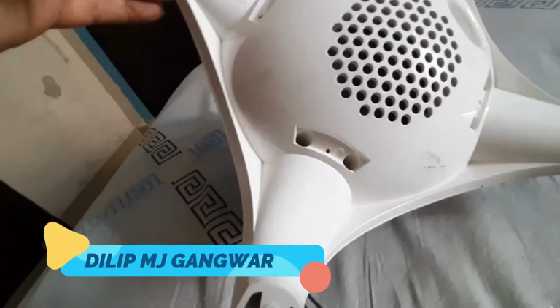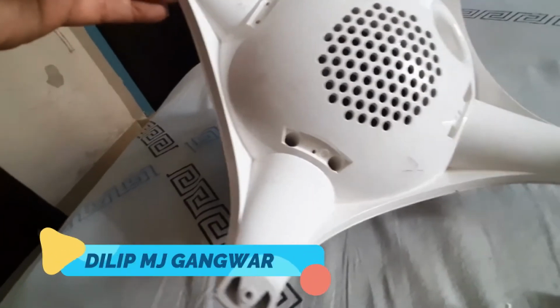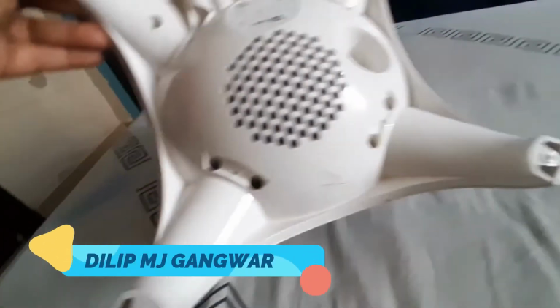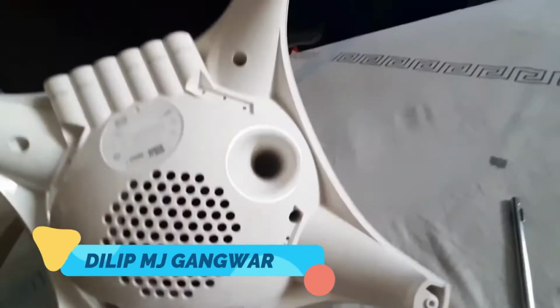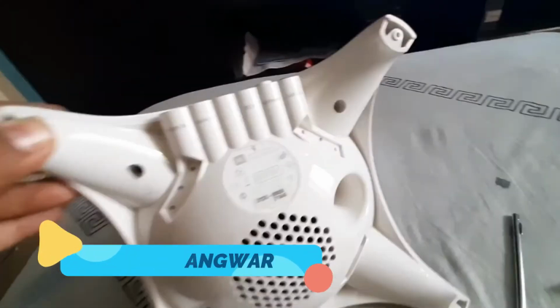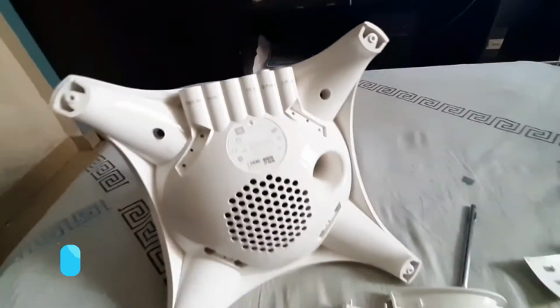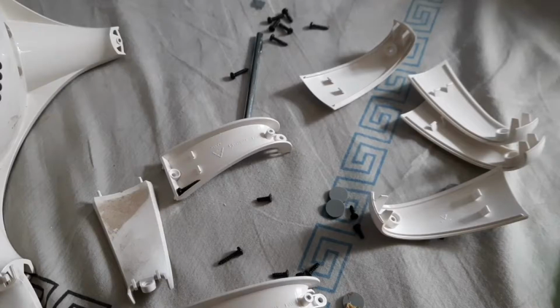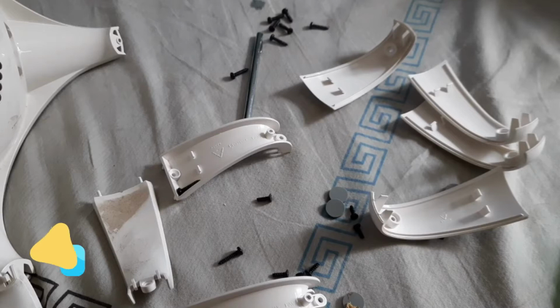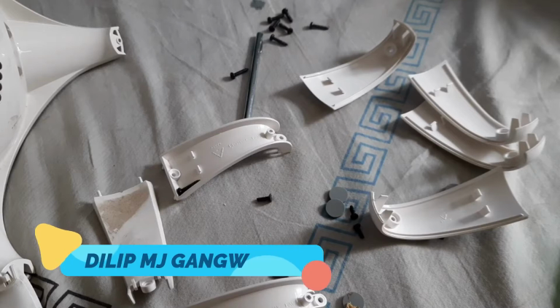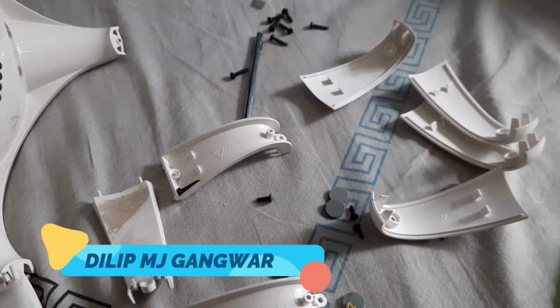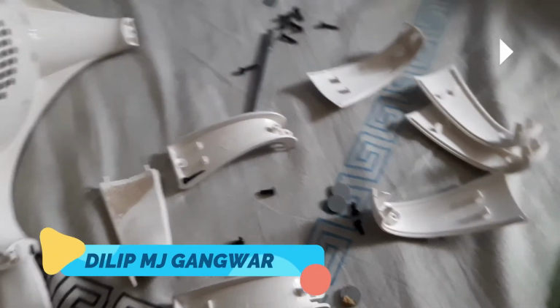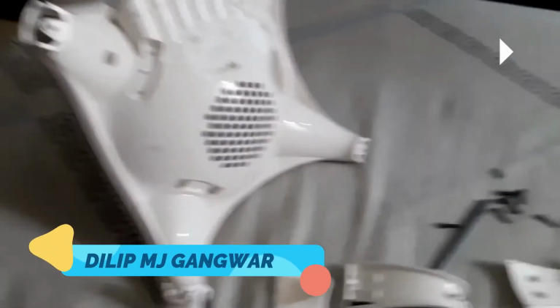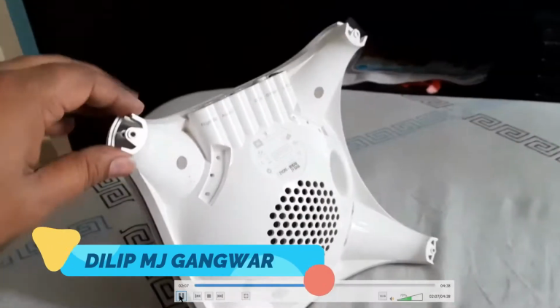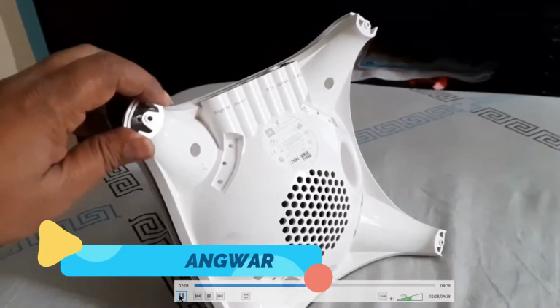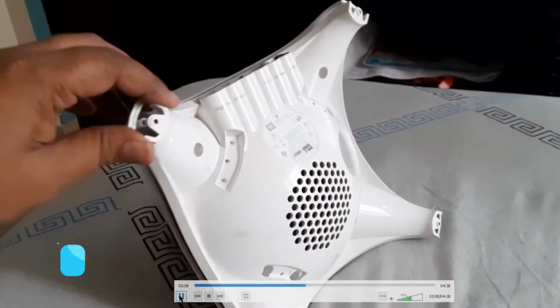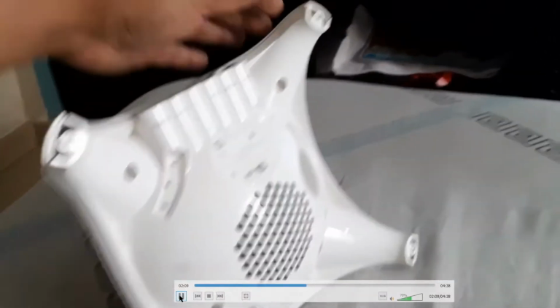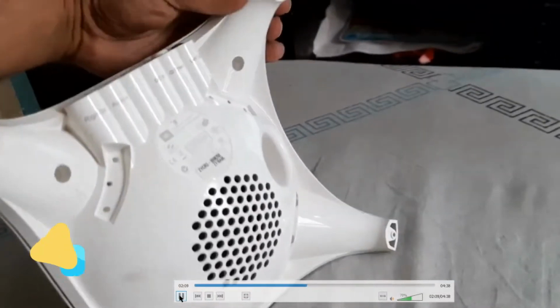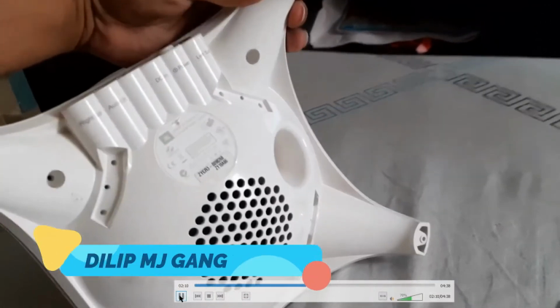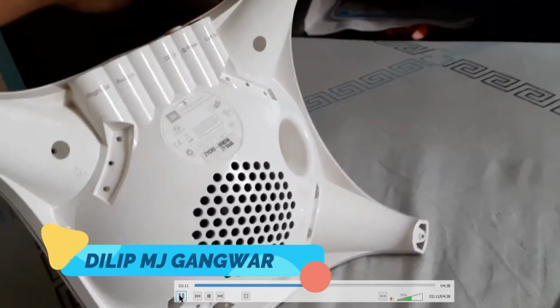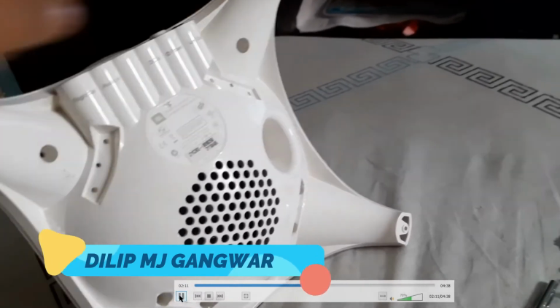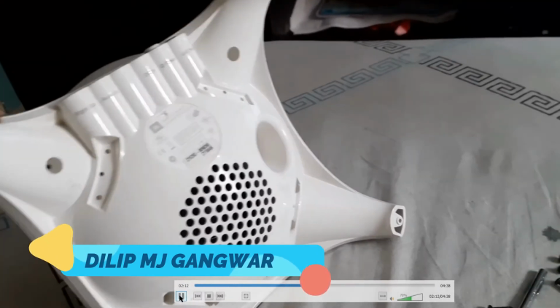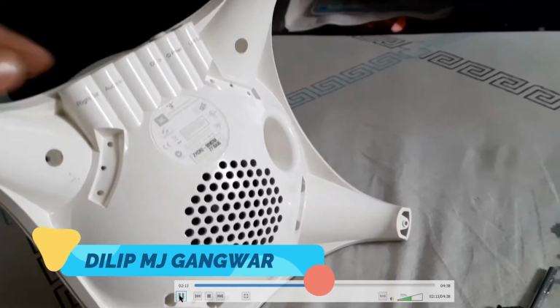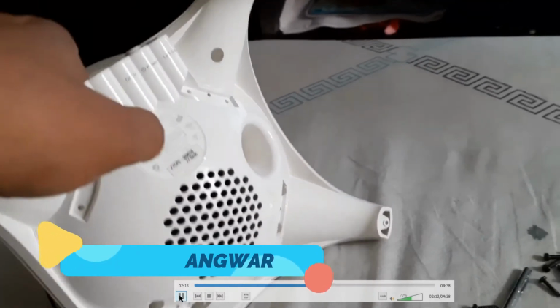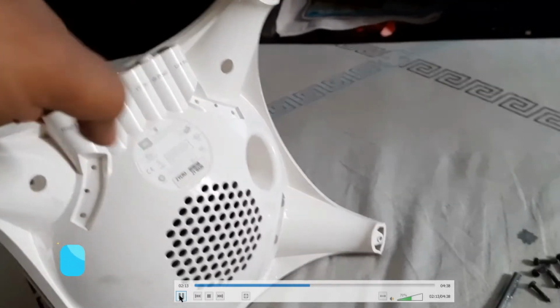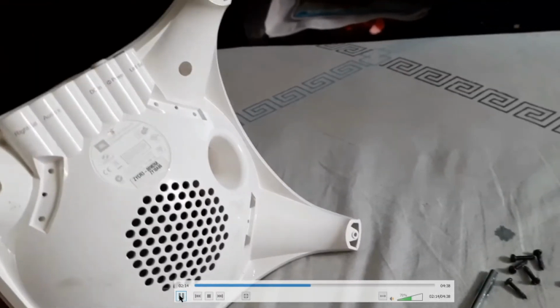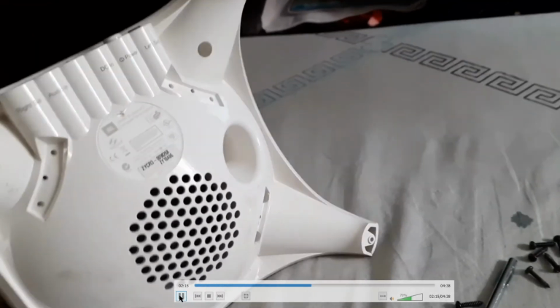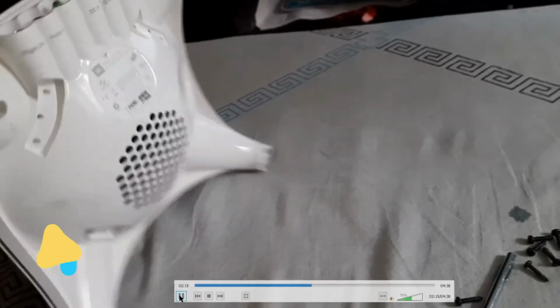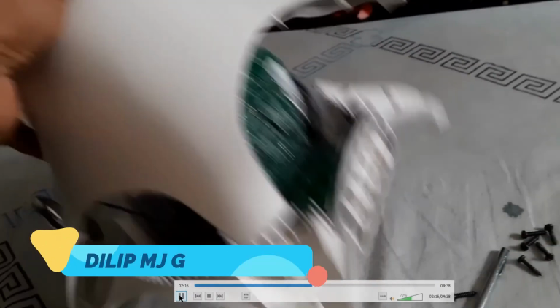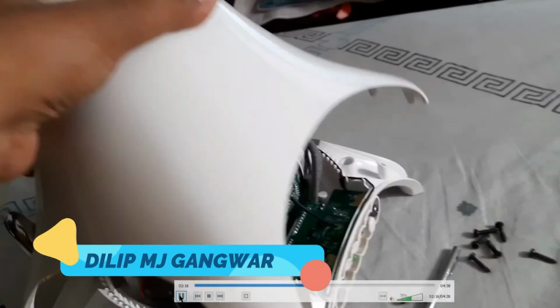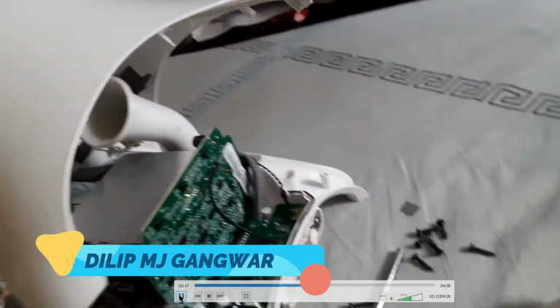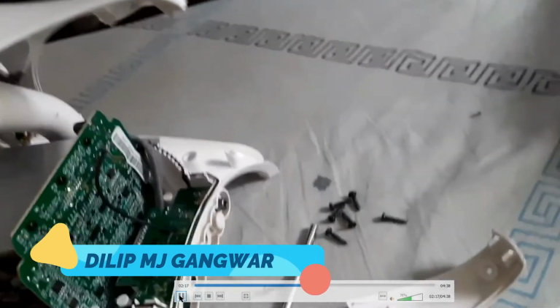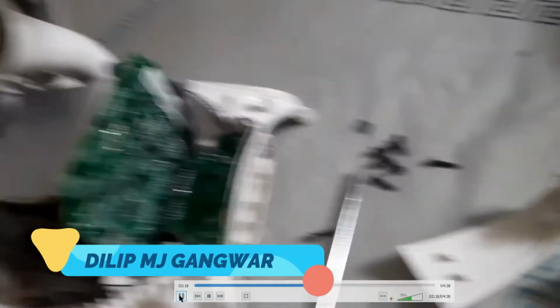There are six more screws here which you have to unscrew — so we have unscrewed them all. After this, if you just move the lower portion a little bit, you can see that the hood is in my hand.